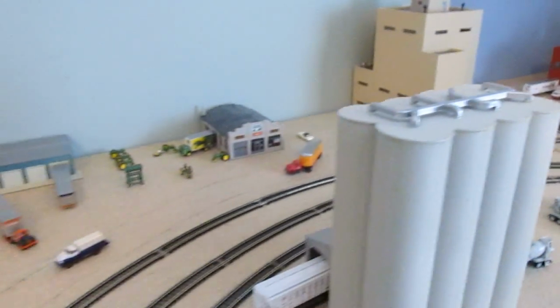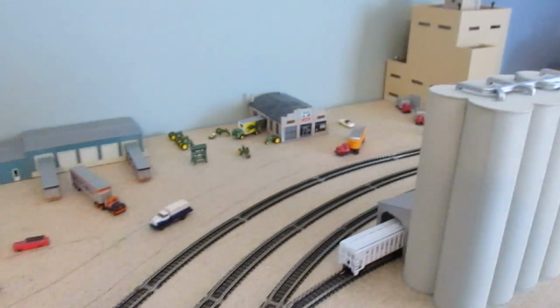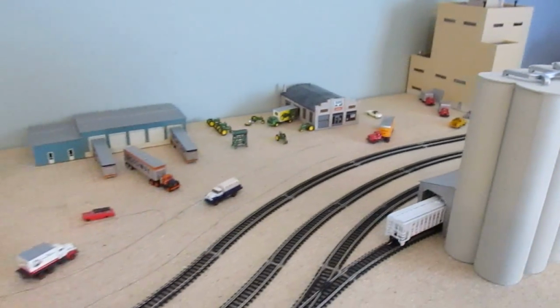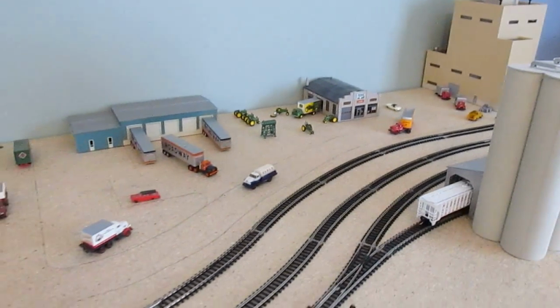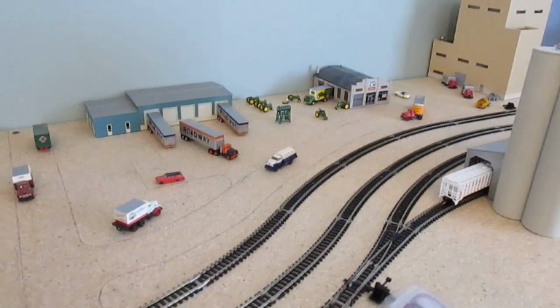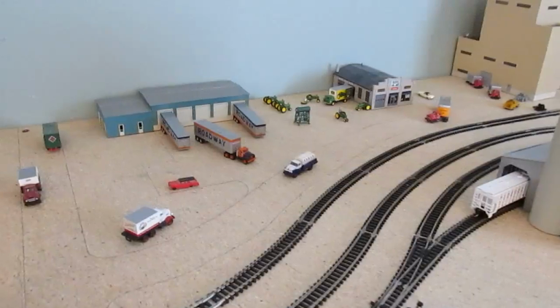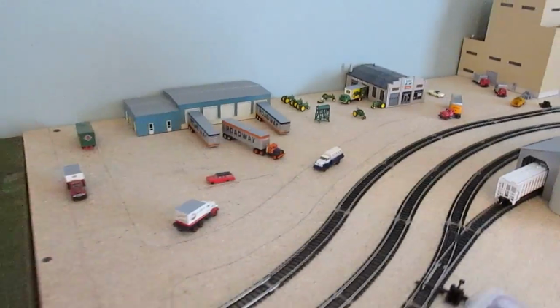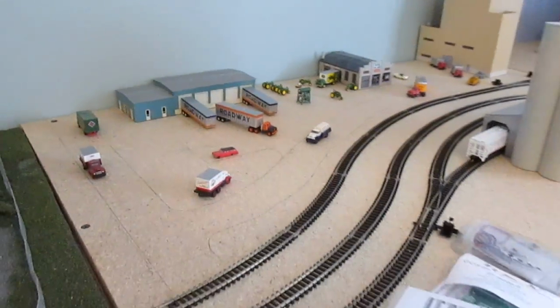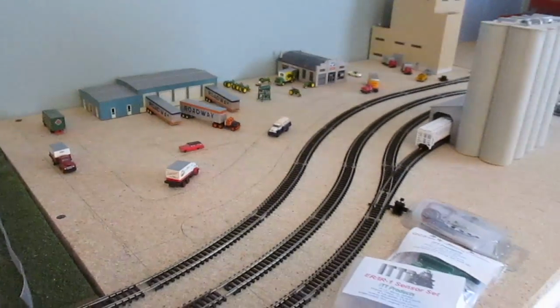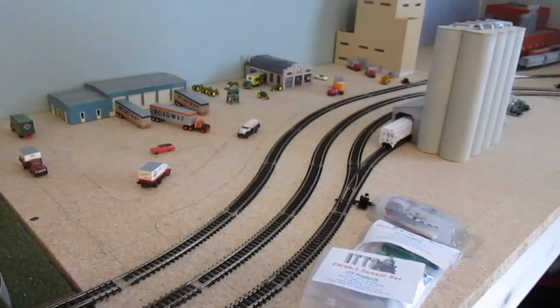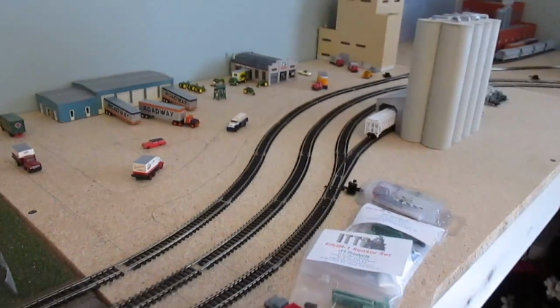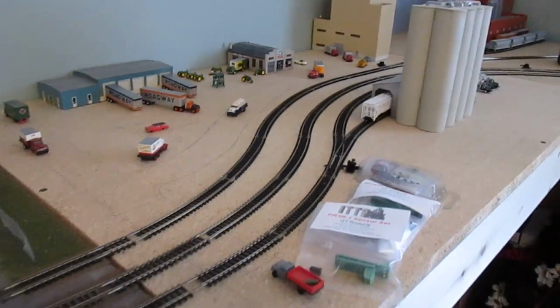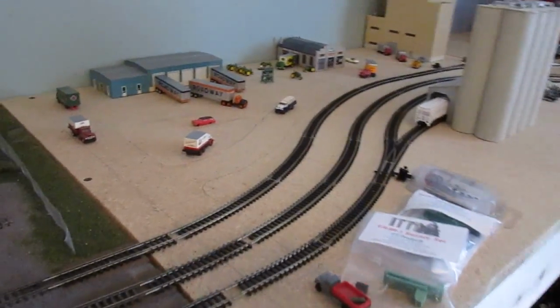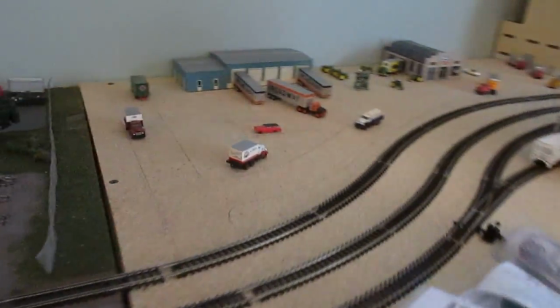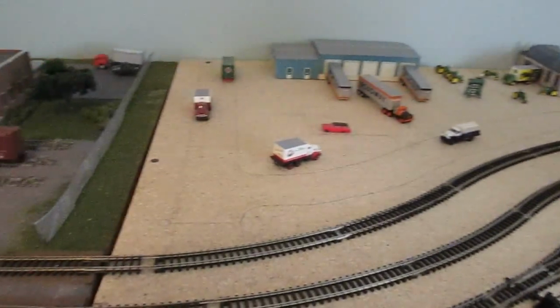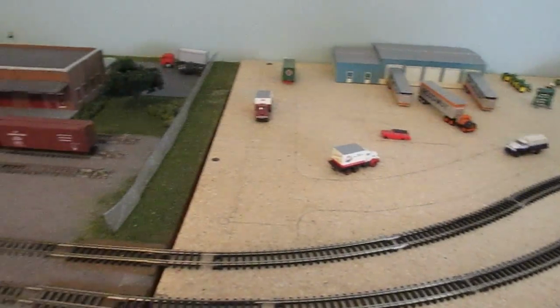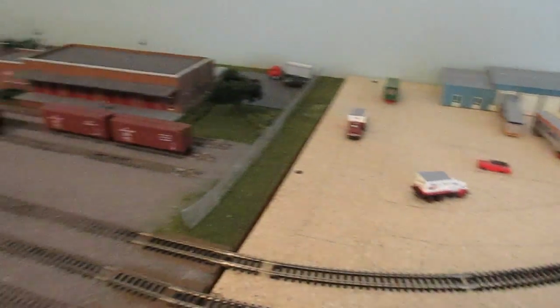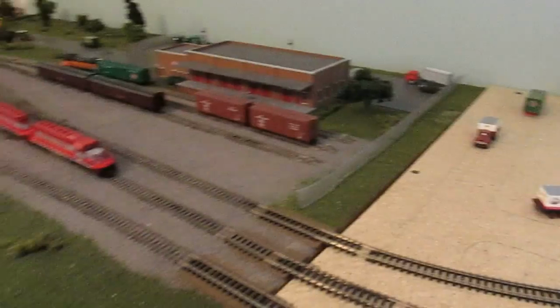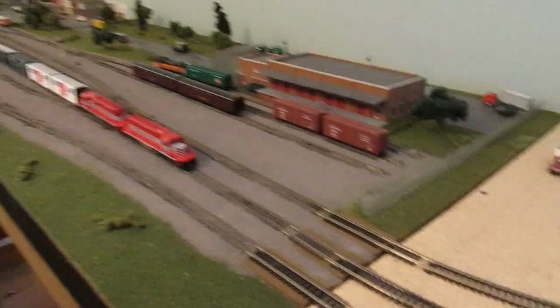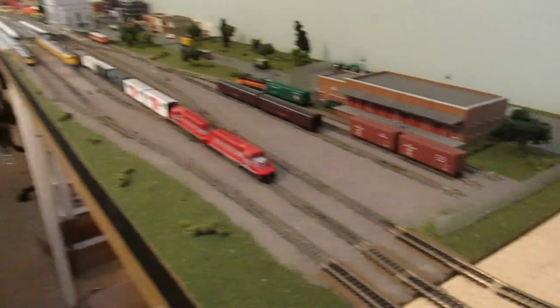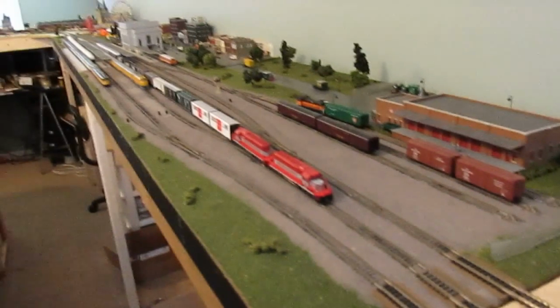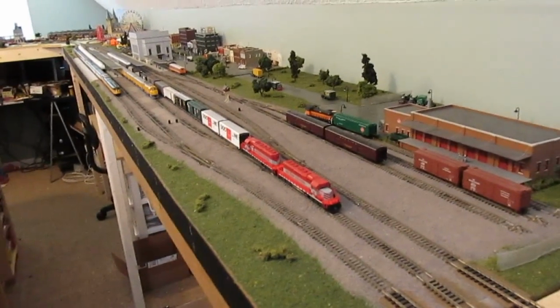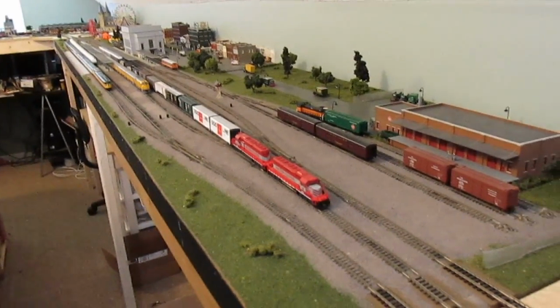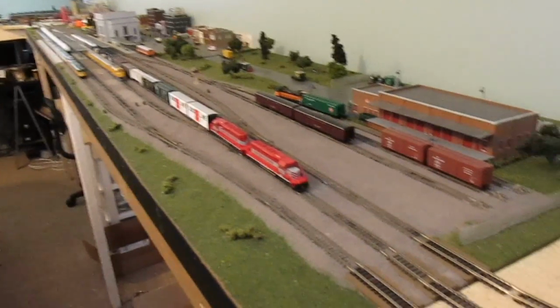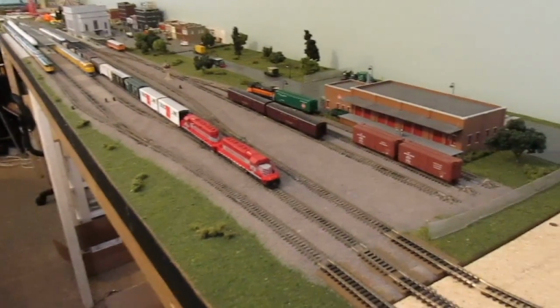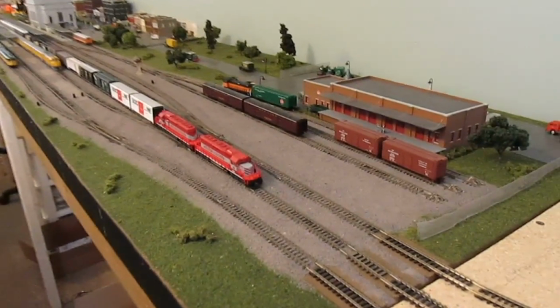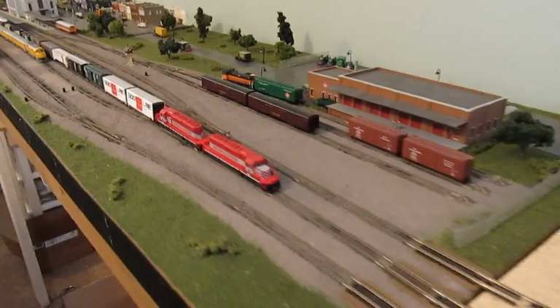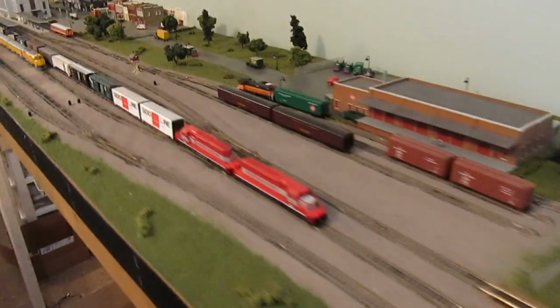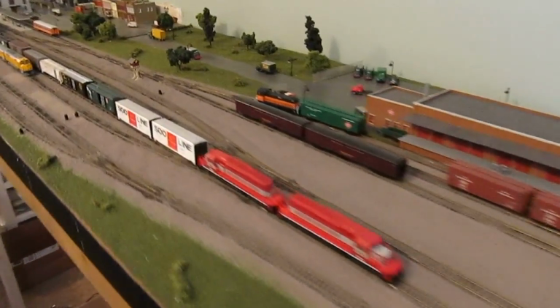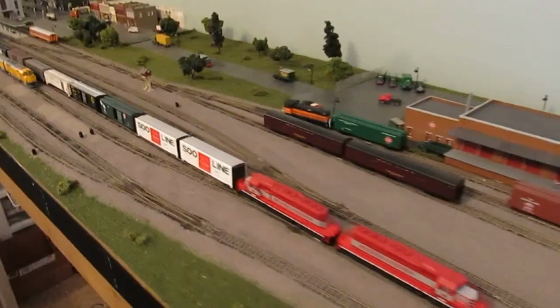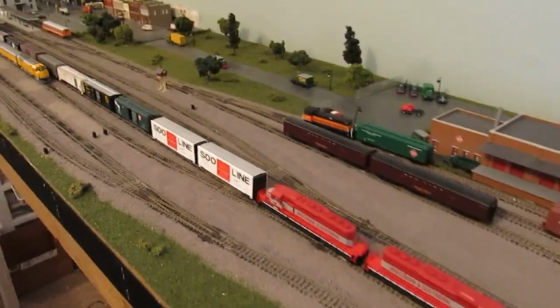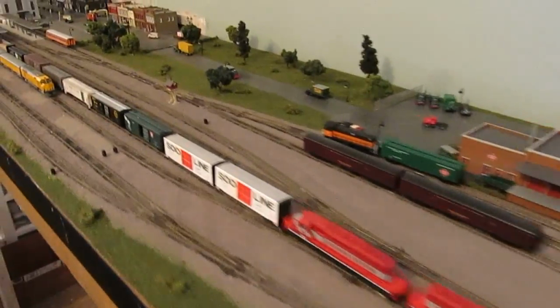Coming around, I finished the industry area over here — this is where I left off last time. Now here is my 12-foot station module for N-Tracks that I have now incorporated into this layout.